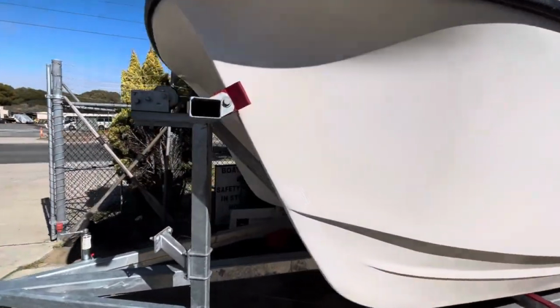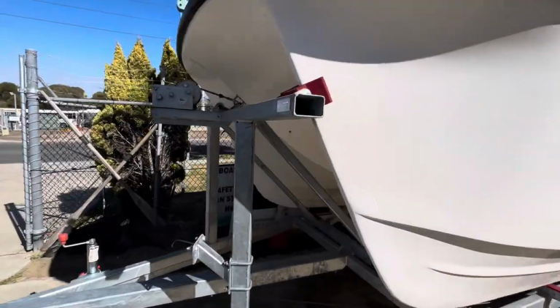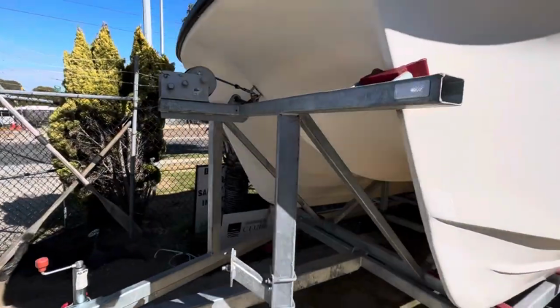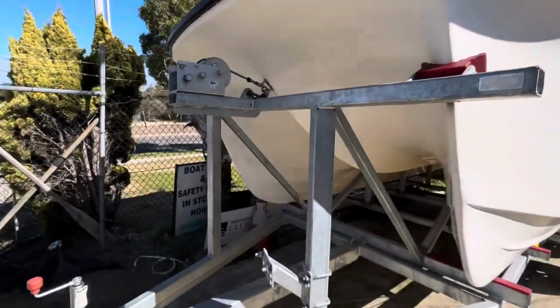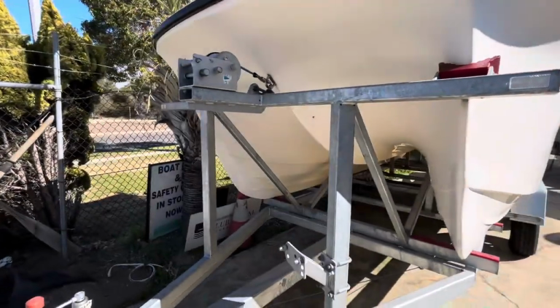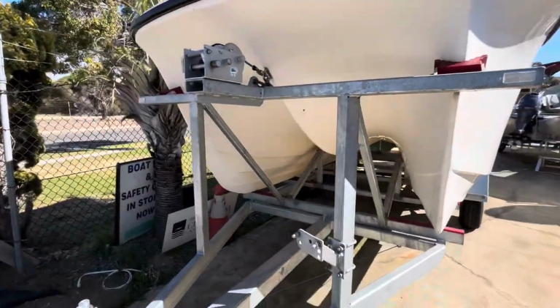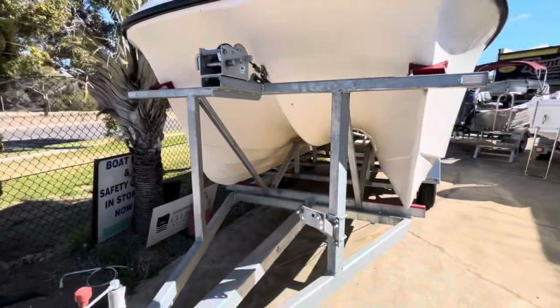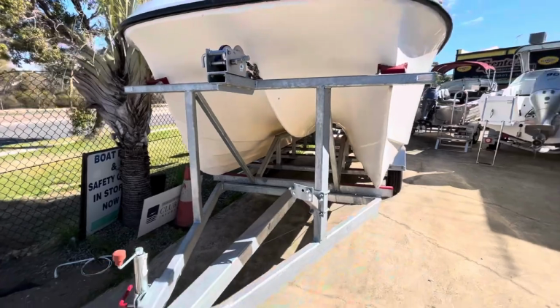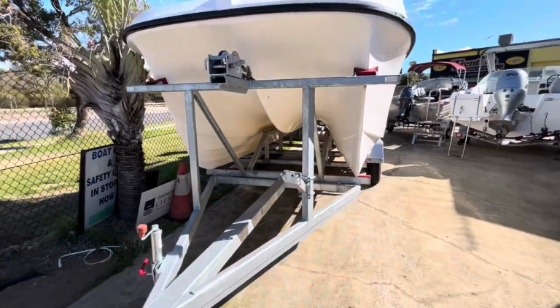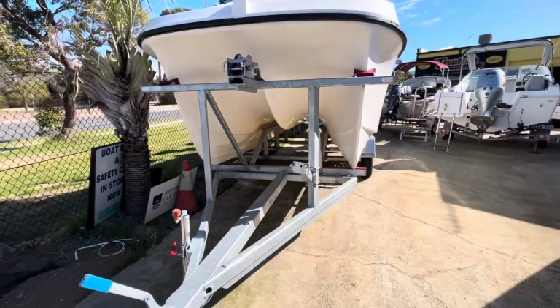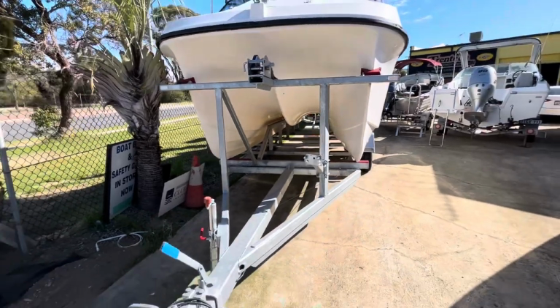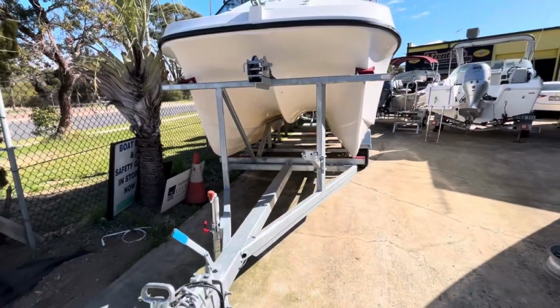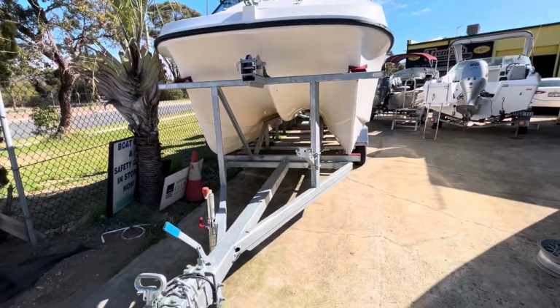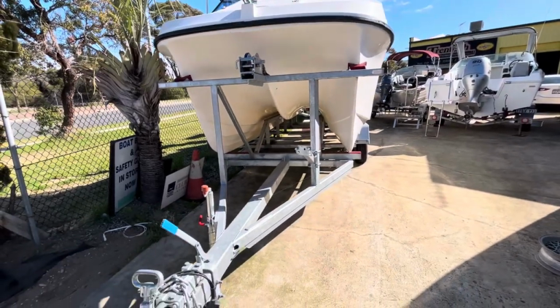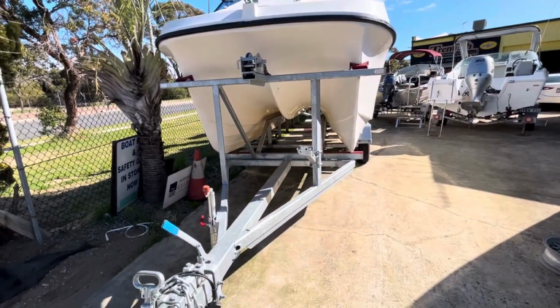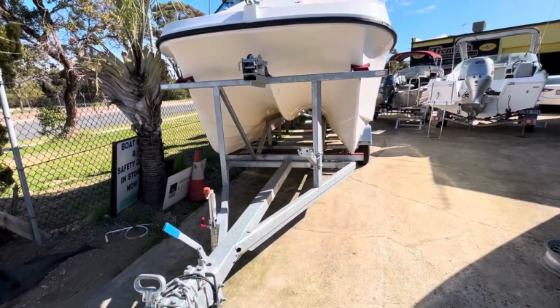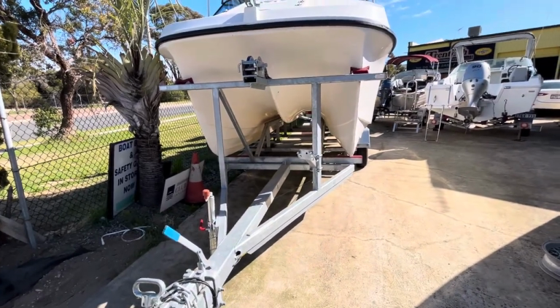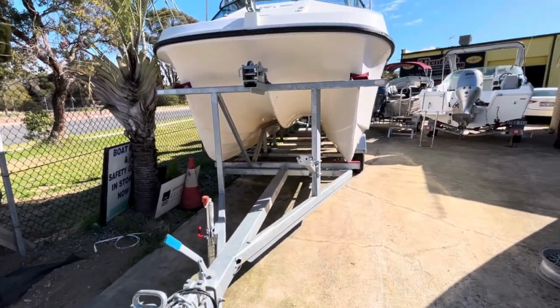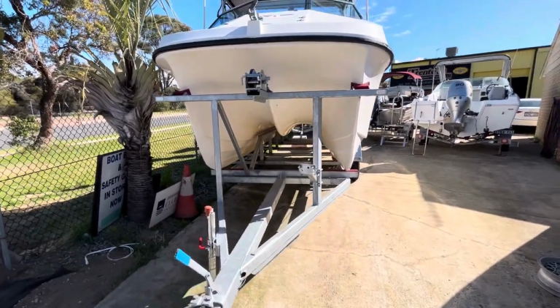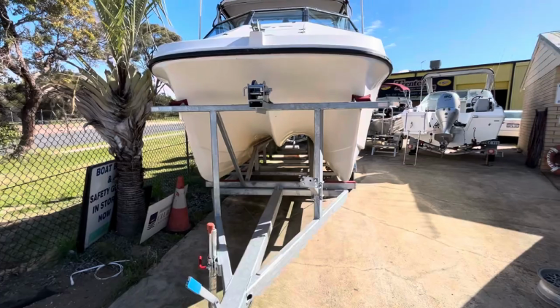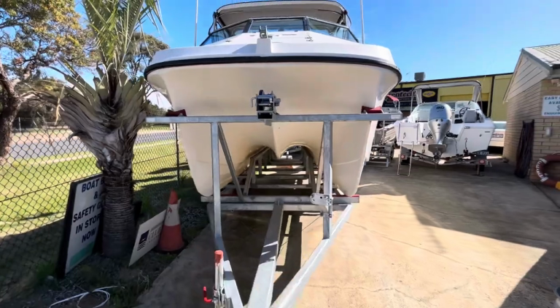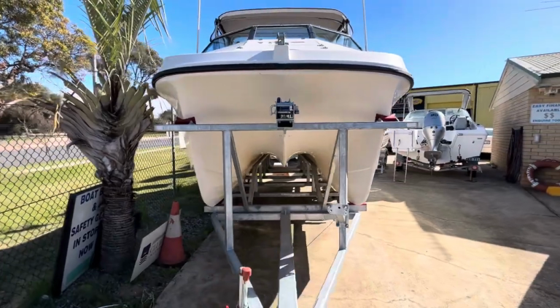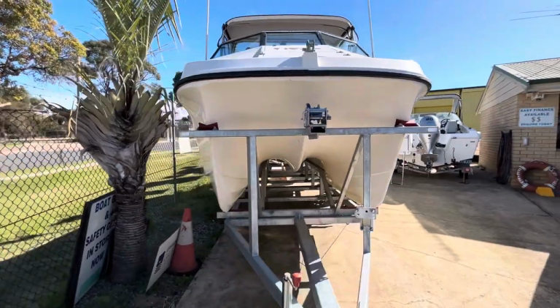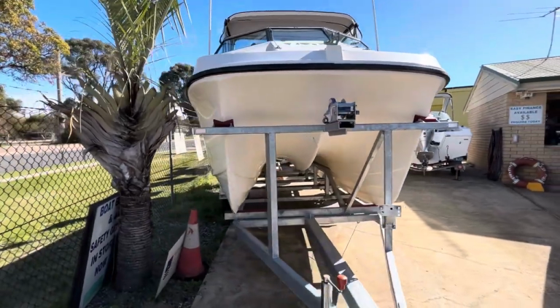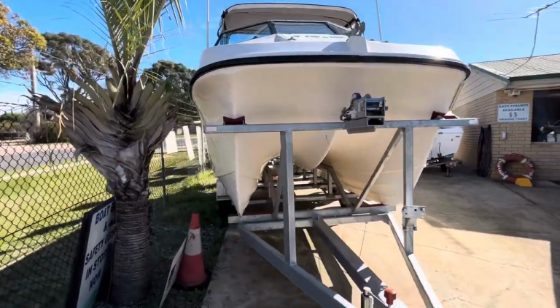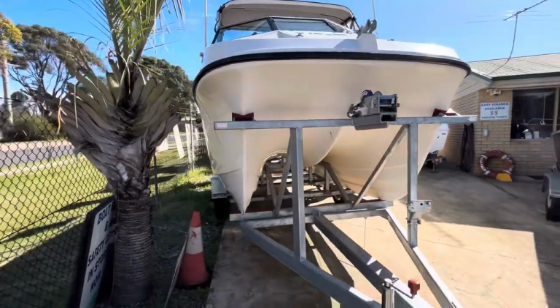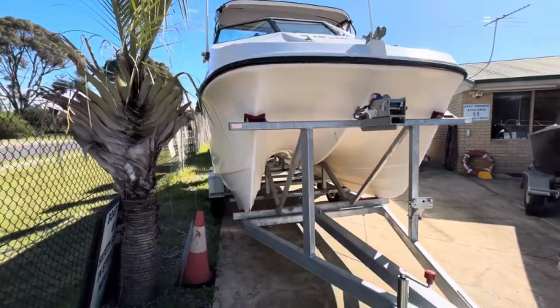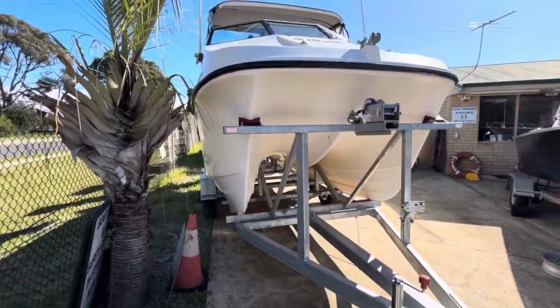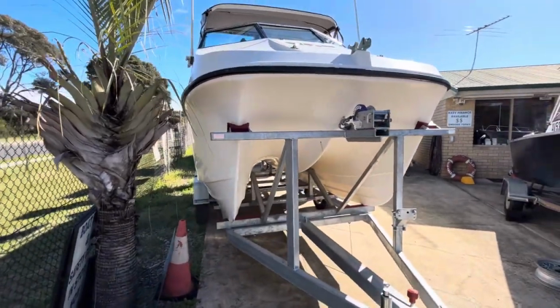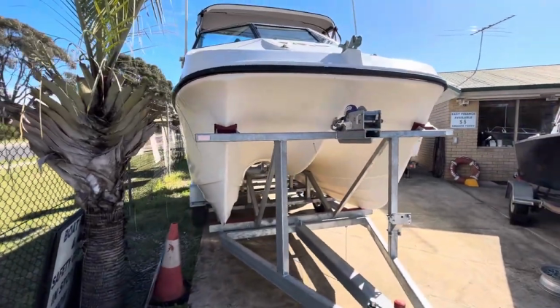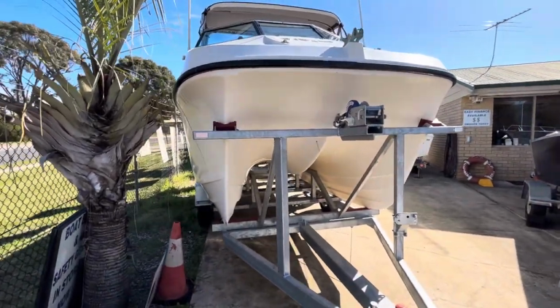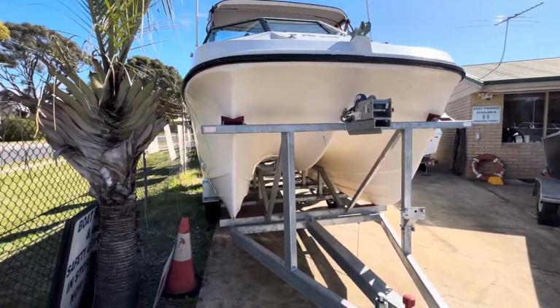It's a big boat for a 5.2 — heaps of space, near-on brand new trailer underneath it. Nice big hull with a big wave breaker down the center.